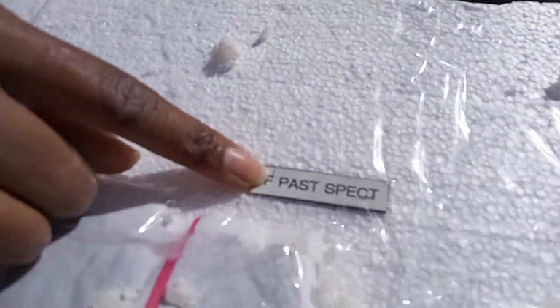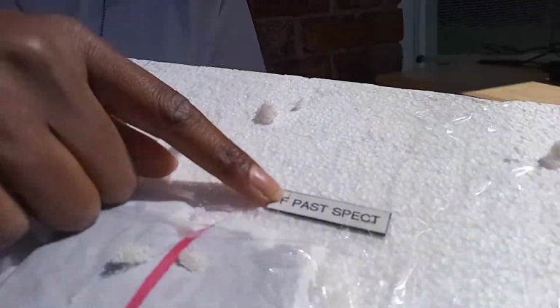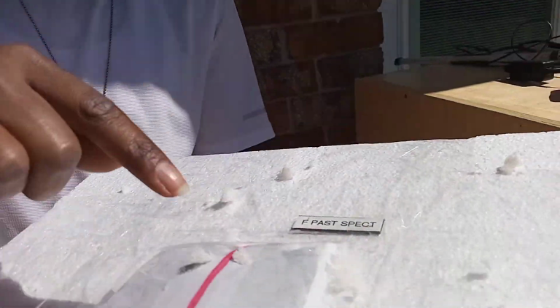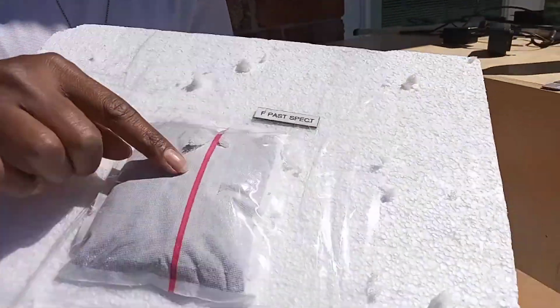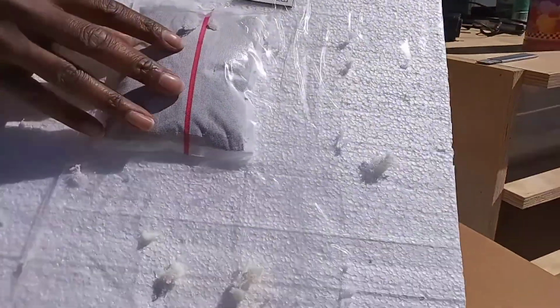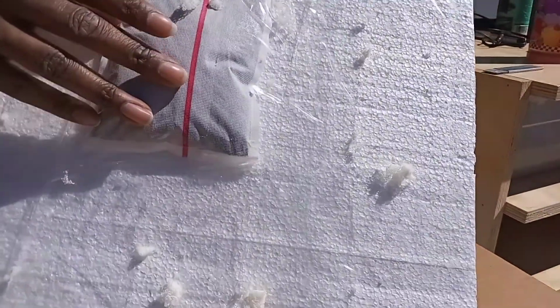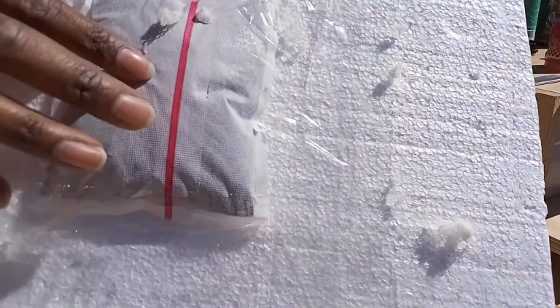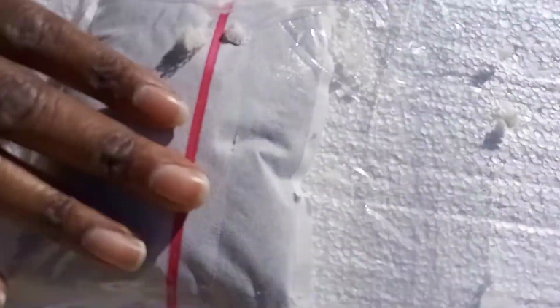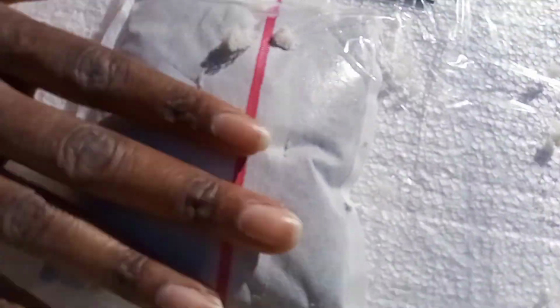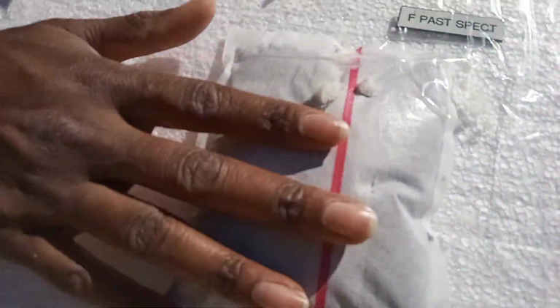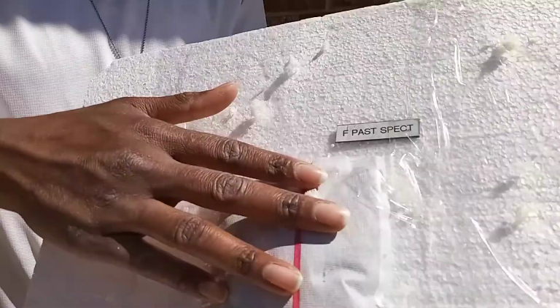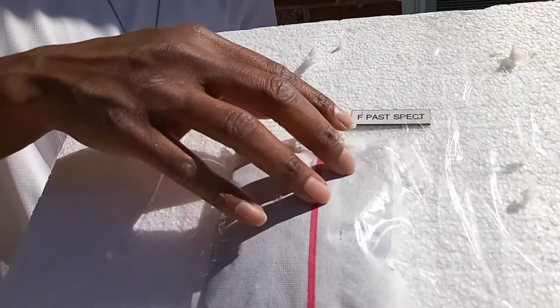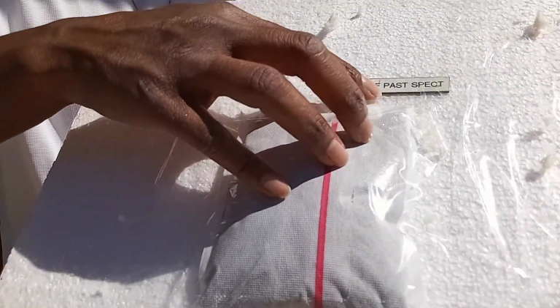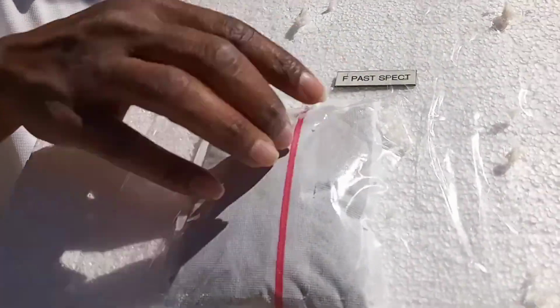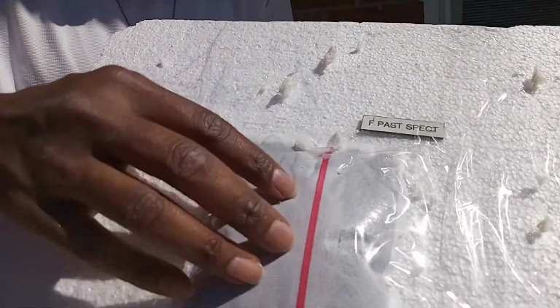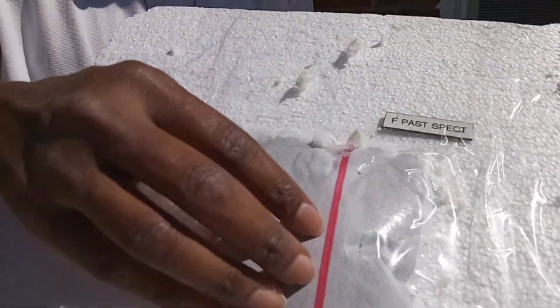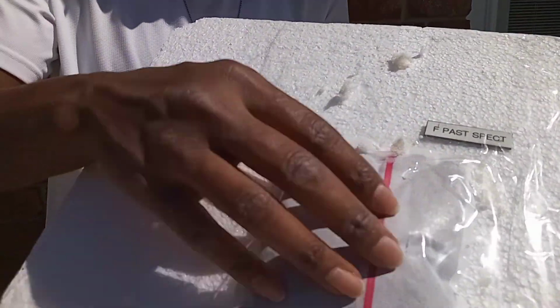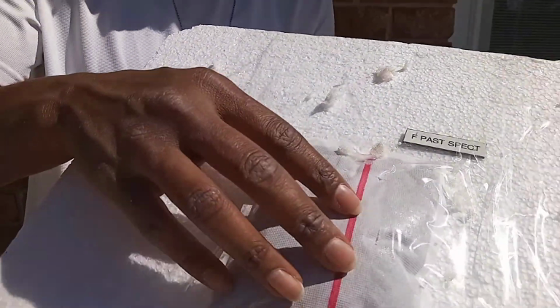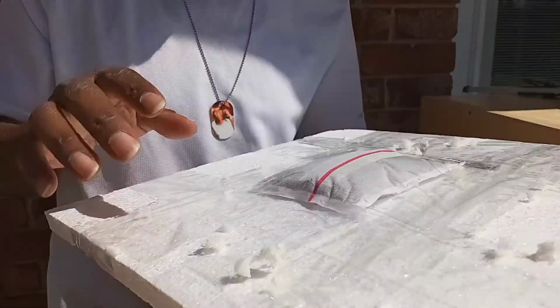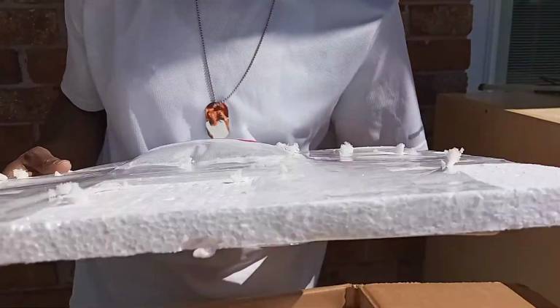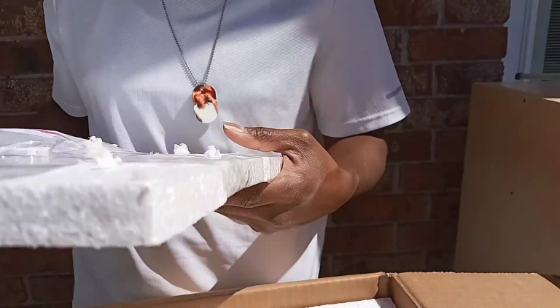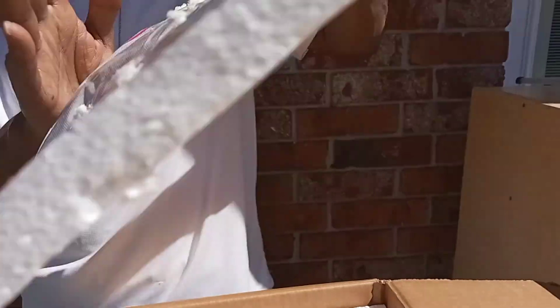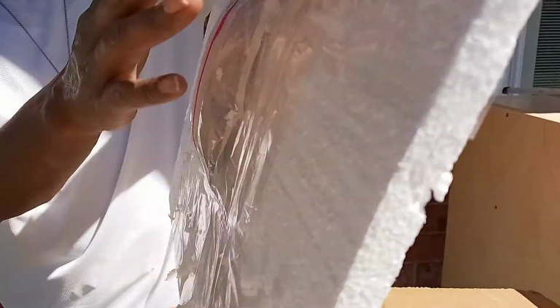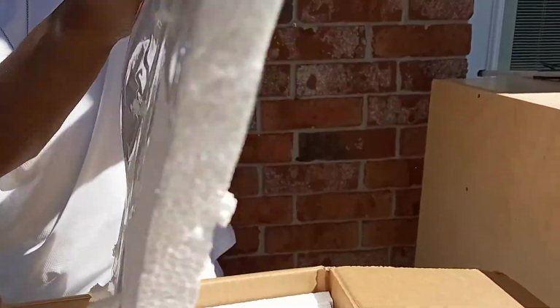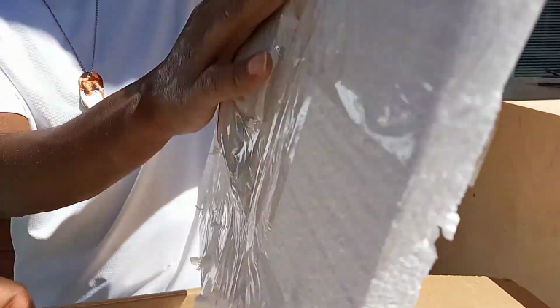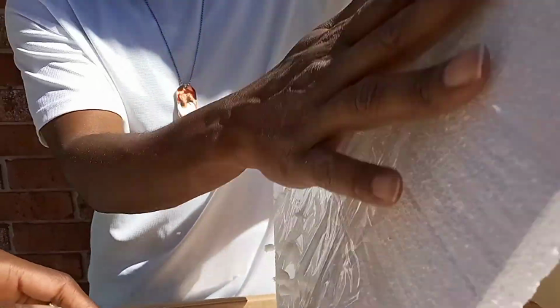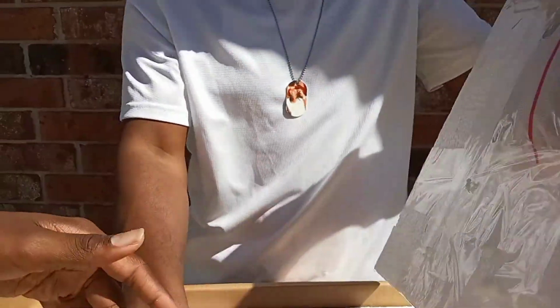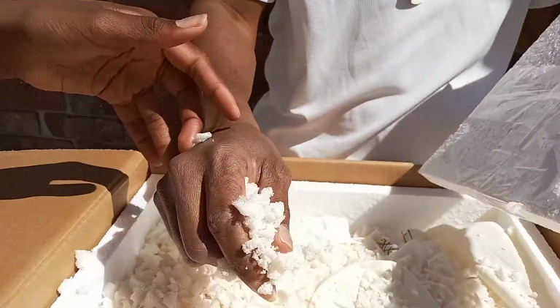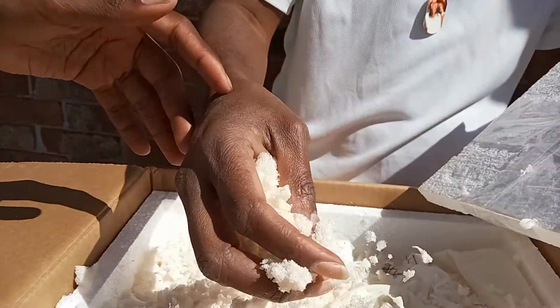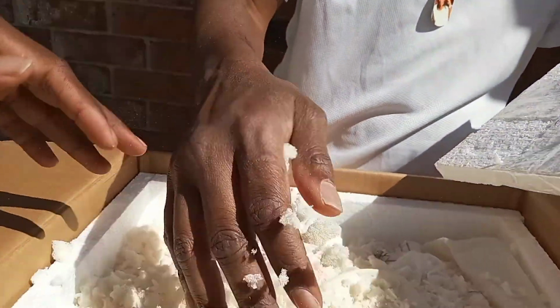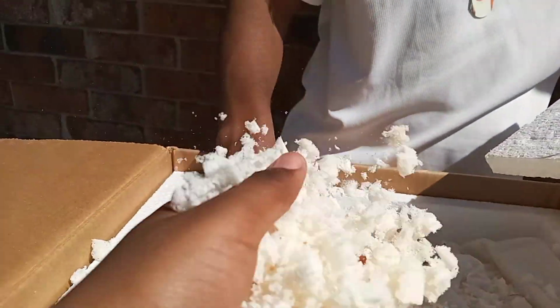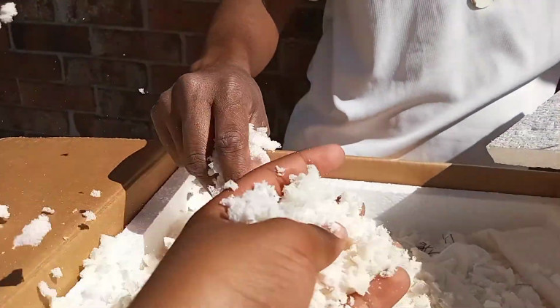So up in this pack right here, the little heating pack, I have a pastel Spectre right up in here. But this is the first time I've ever seen this. It's nice and soft. I like this.